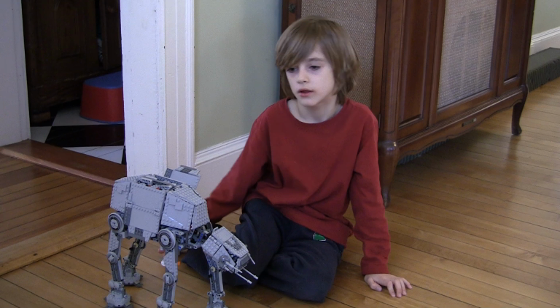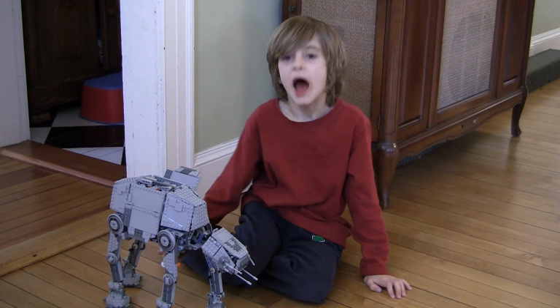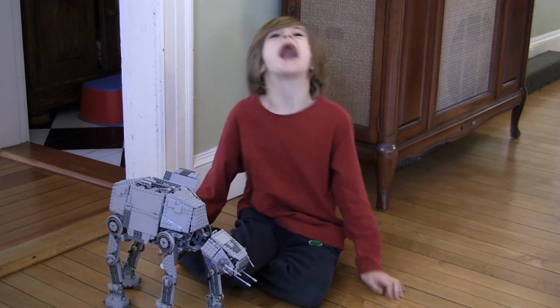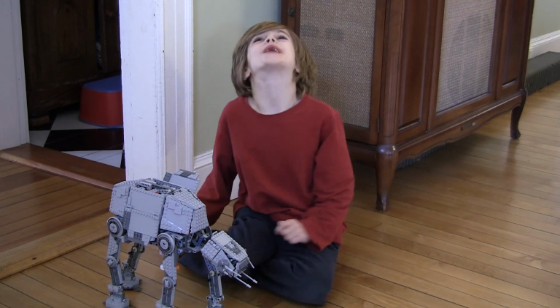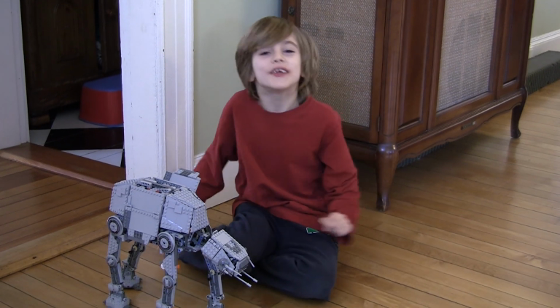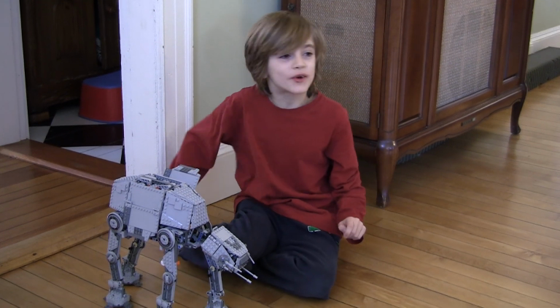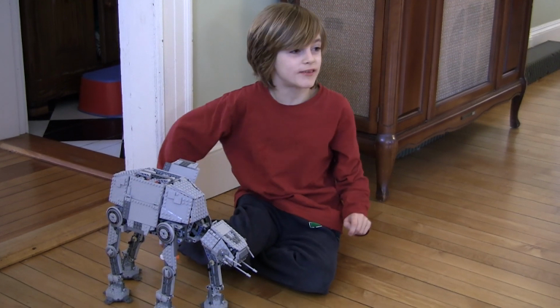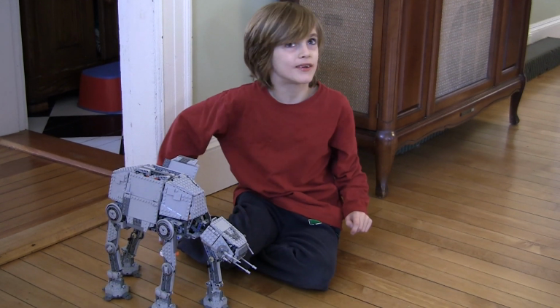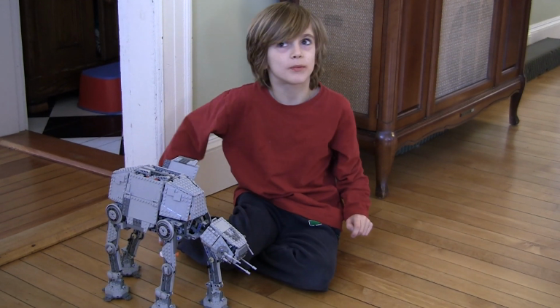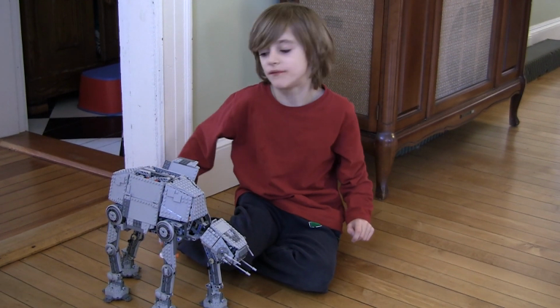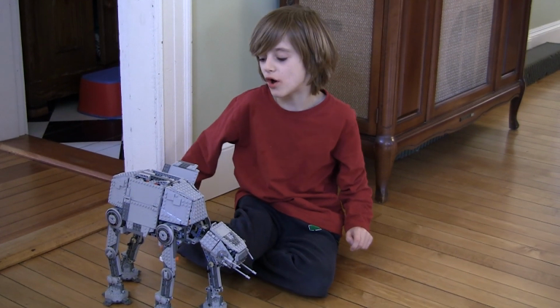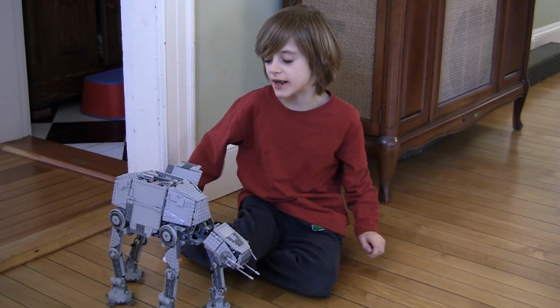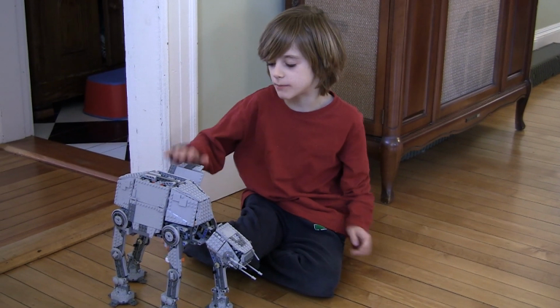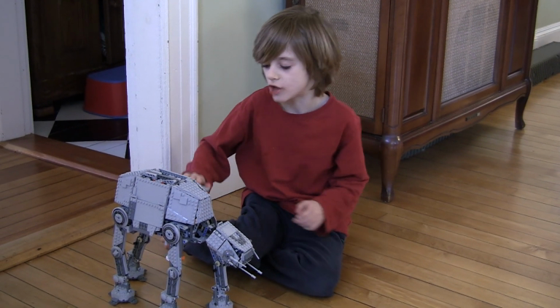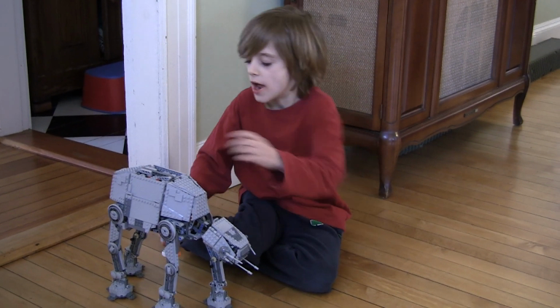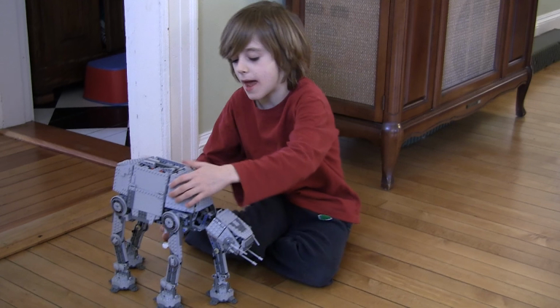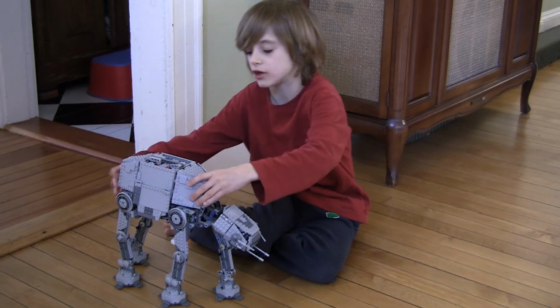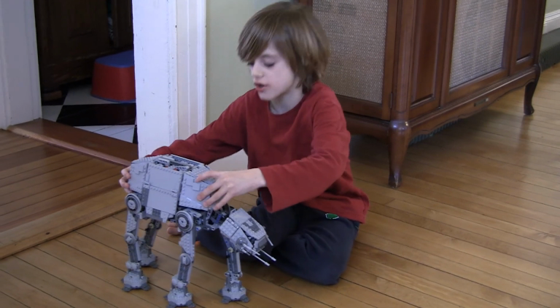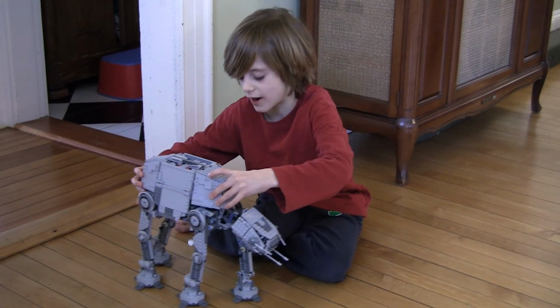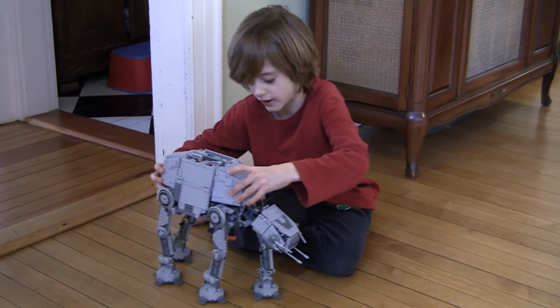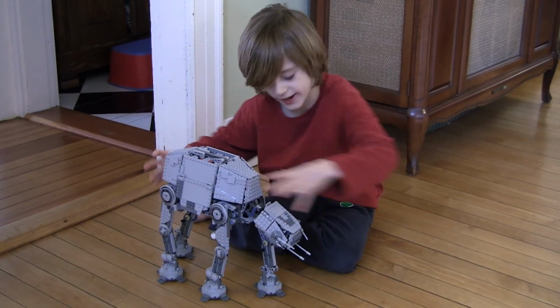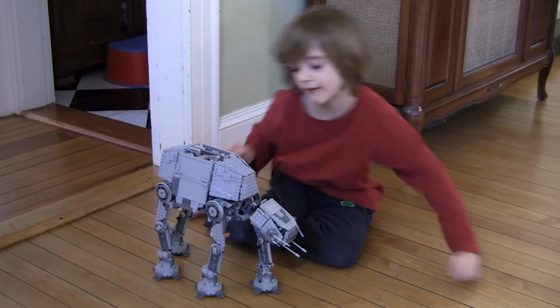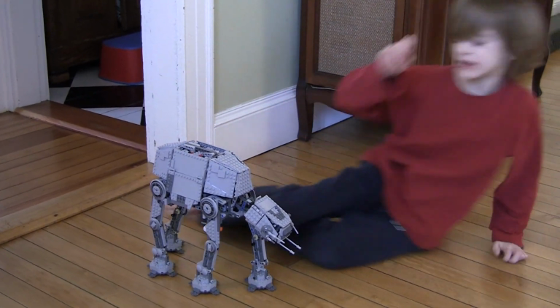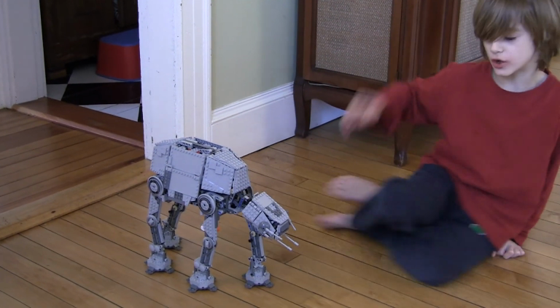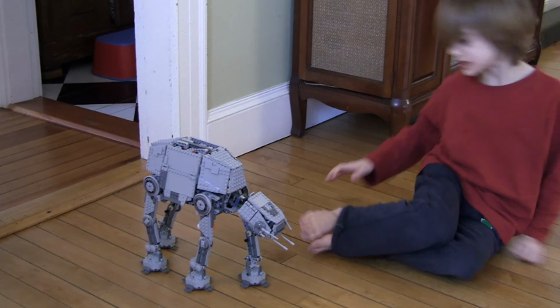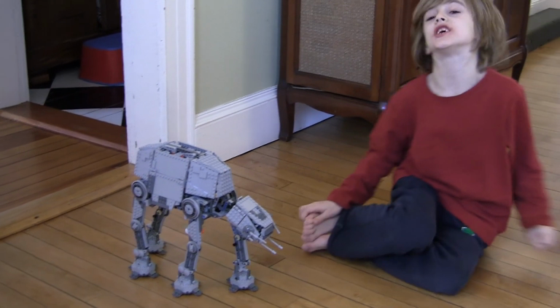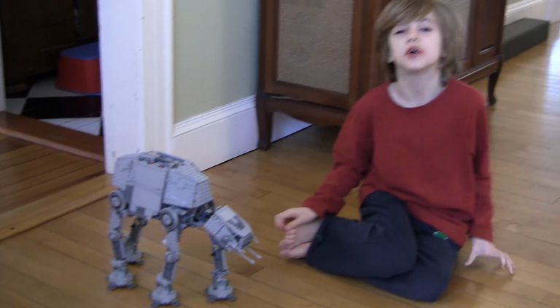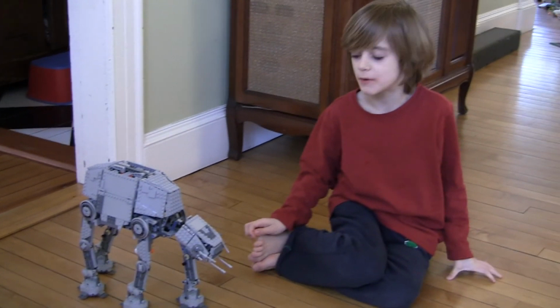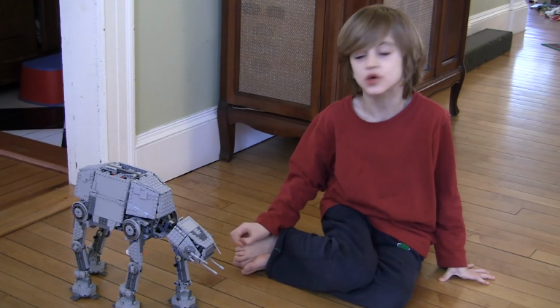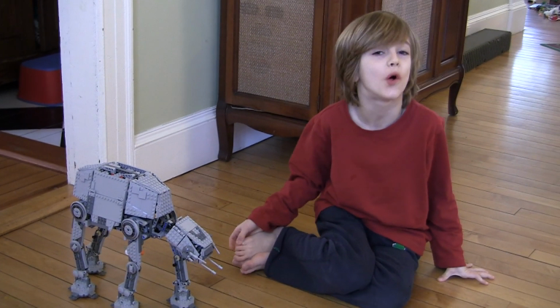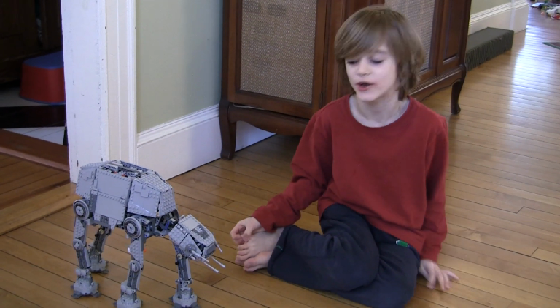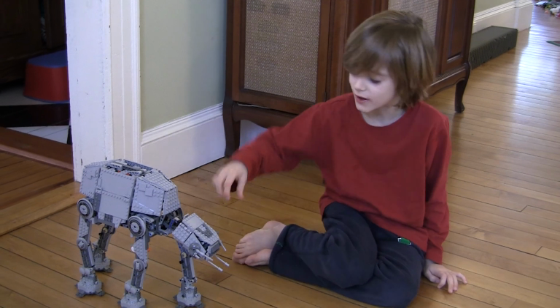I got it for Christmas. It took me four days to build, and now I'll show you what it does. After I show you what it does, I'll show you the most cool part it does.